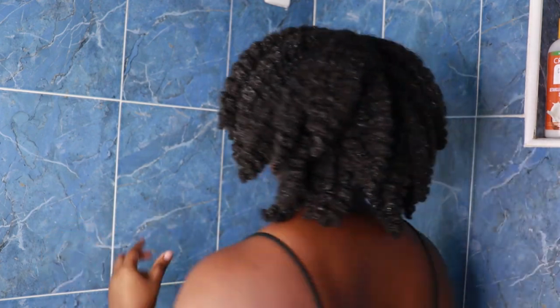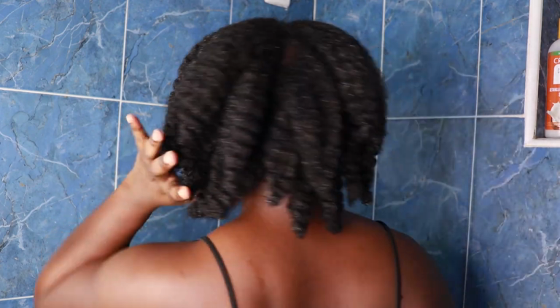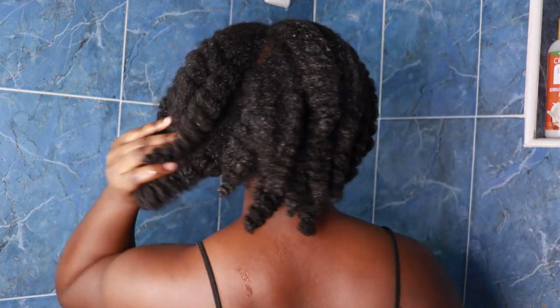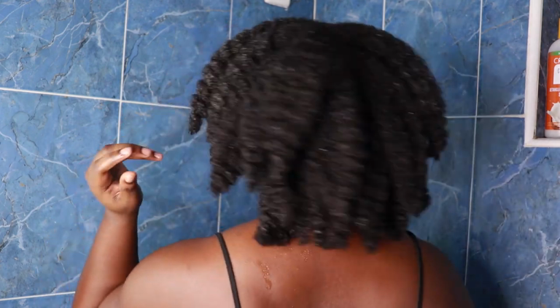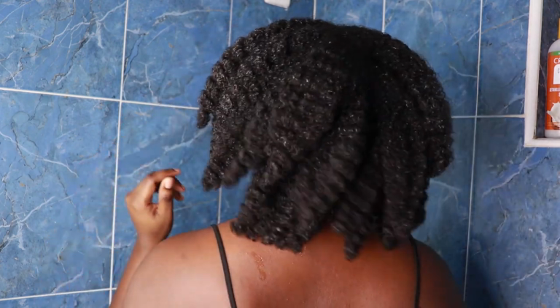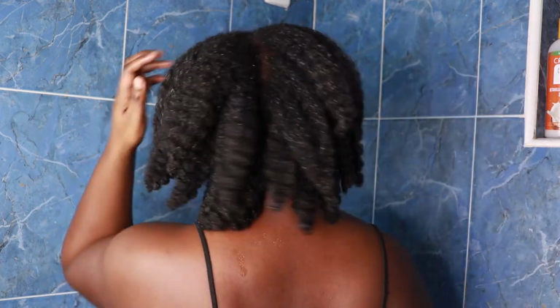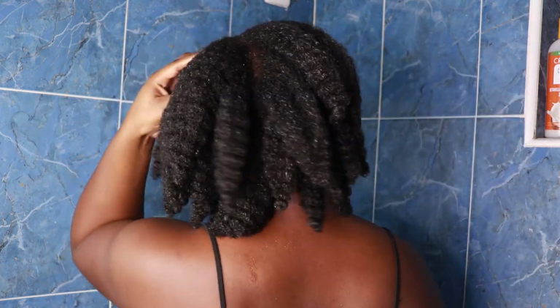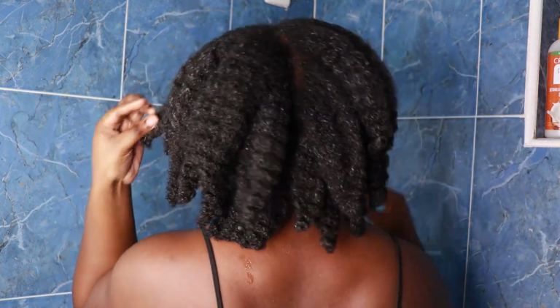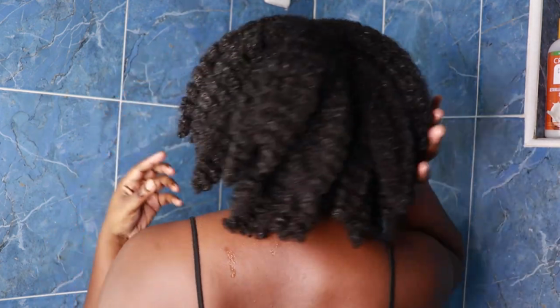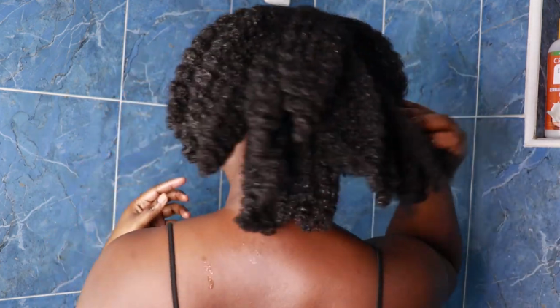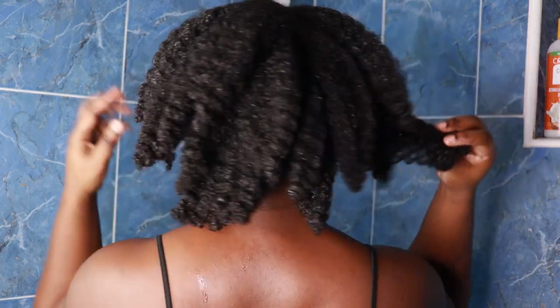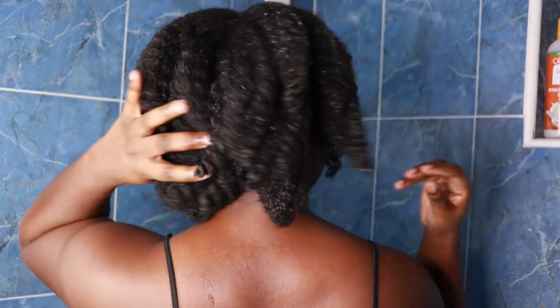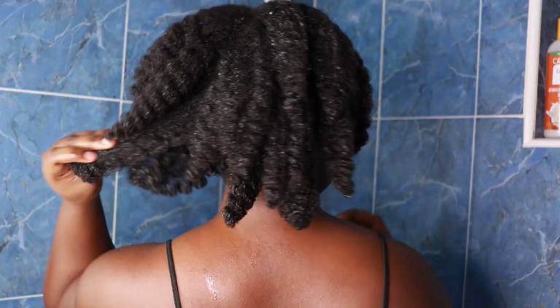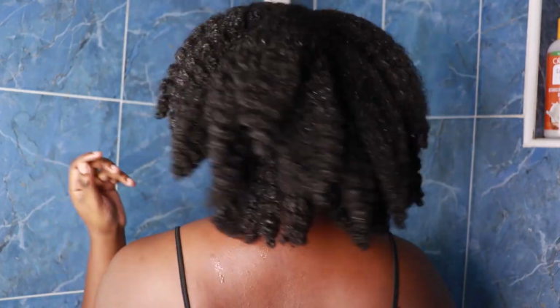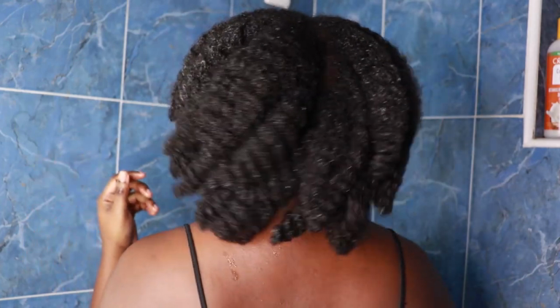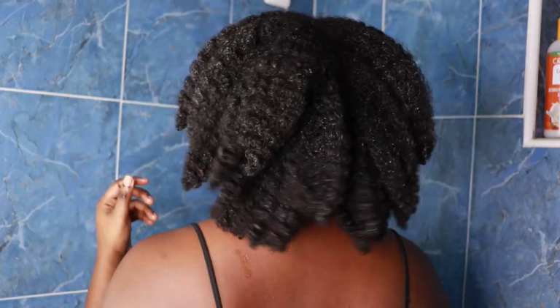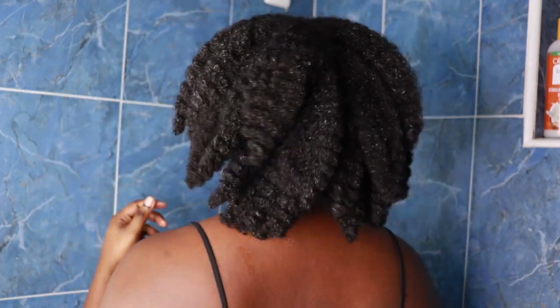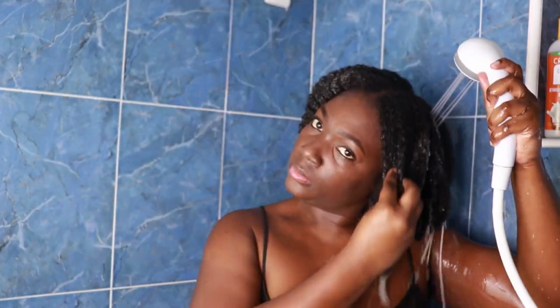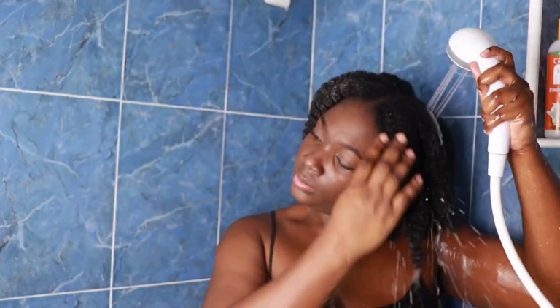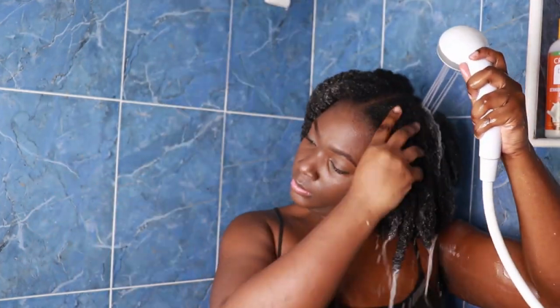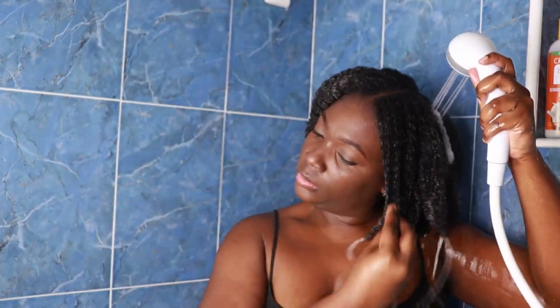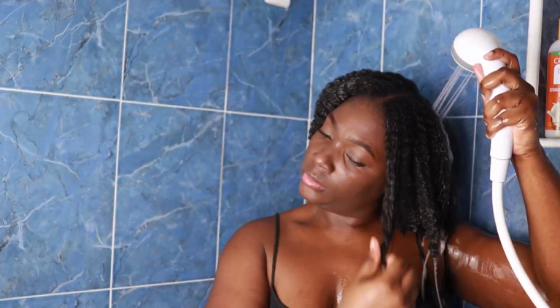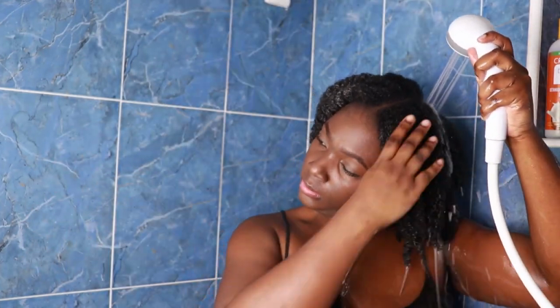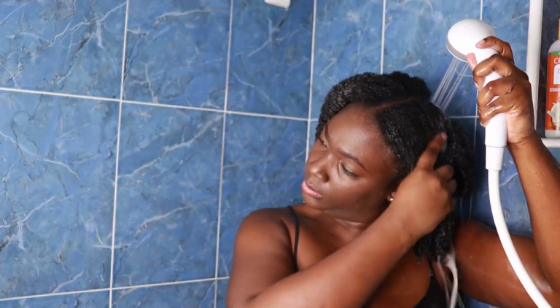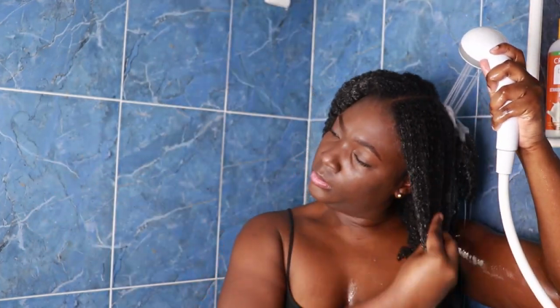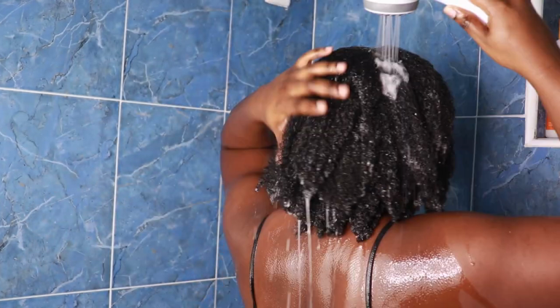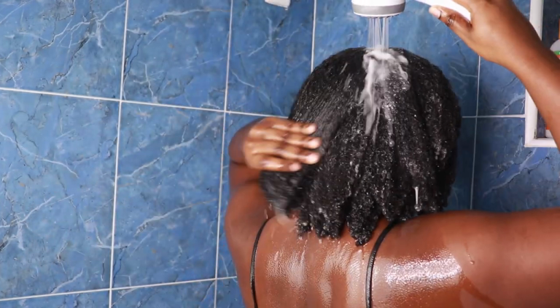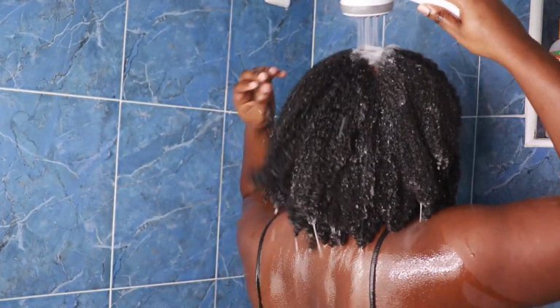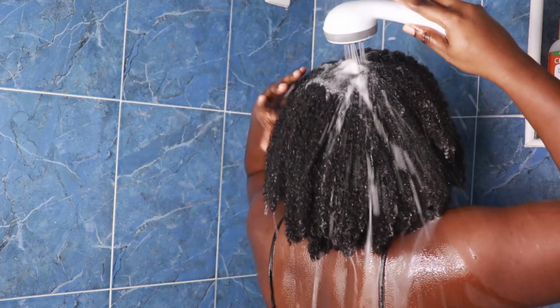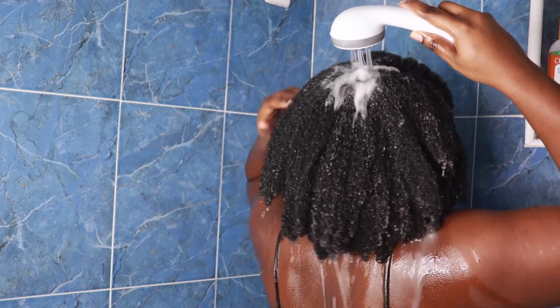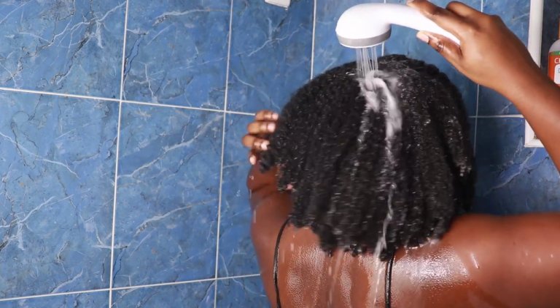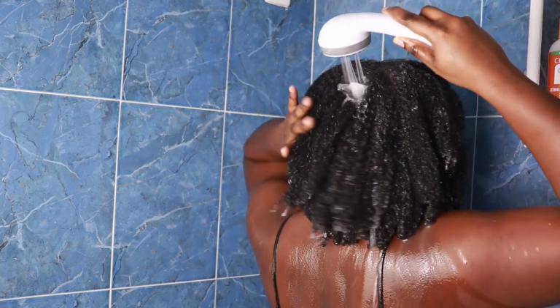Now that all of my twists are out, I'm just going to saturate my hair with water before I go in with my shampoo. I do have low porosity hair and my hair takes a while to get wet.